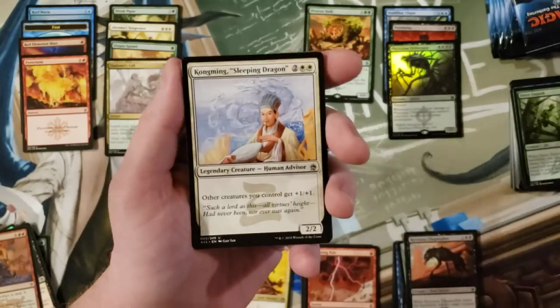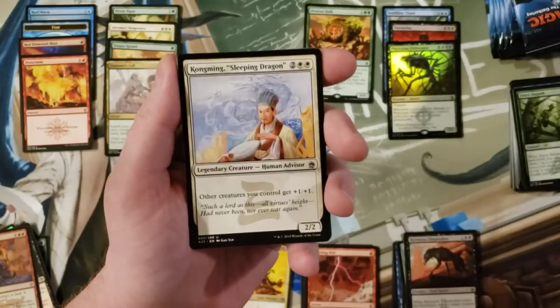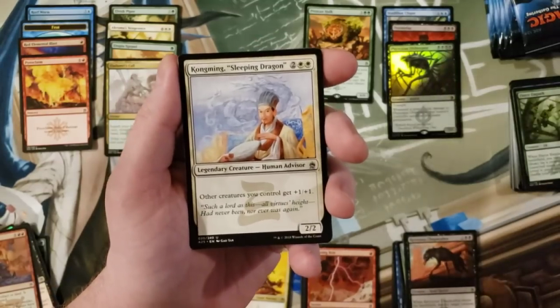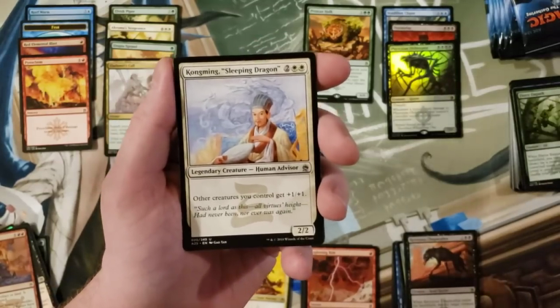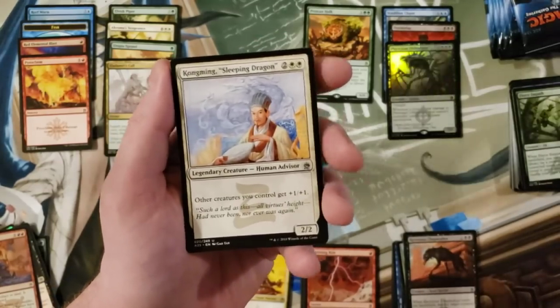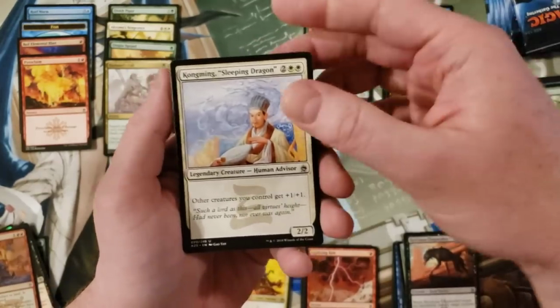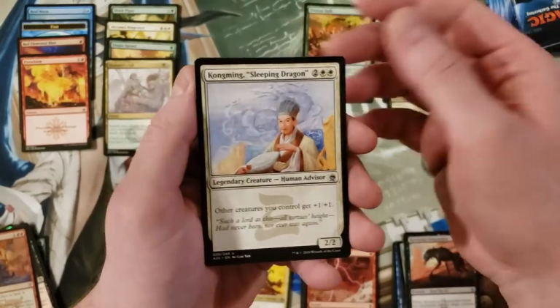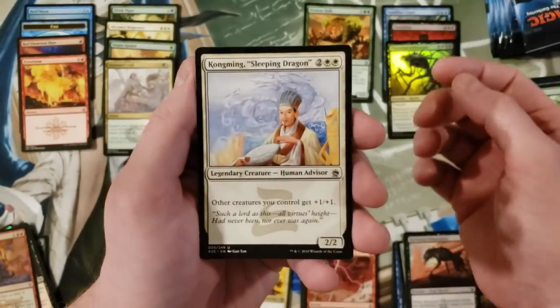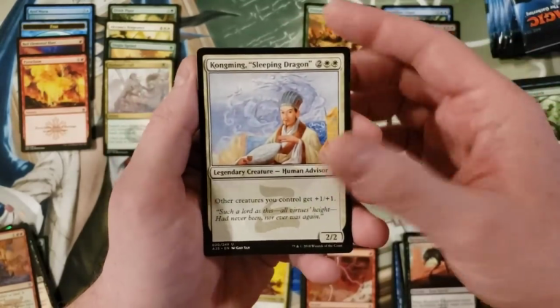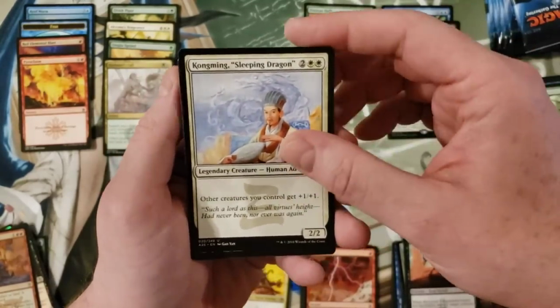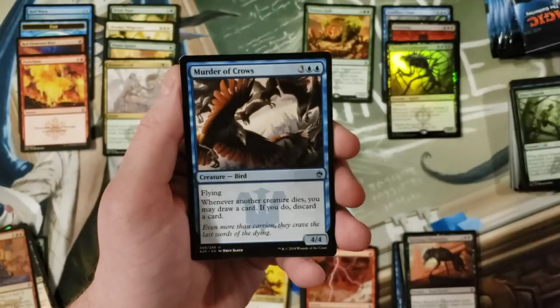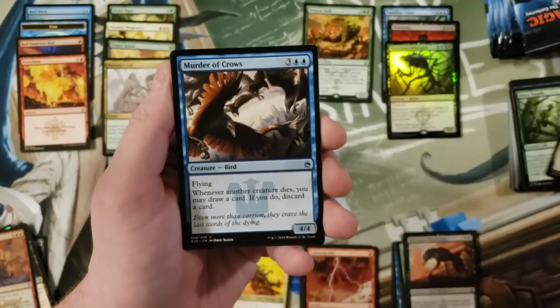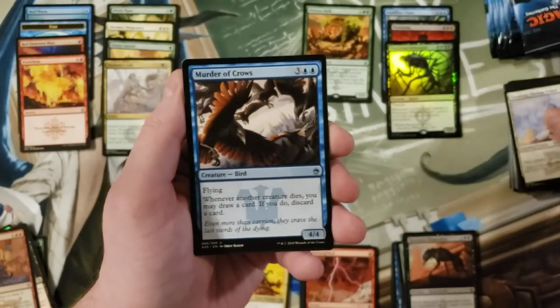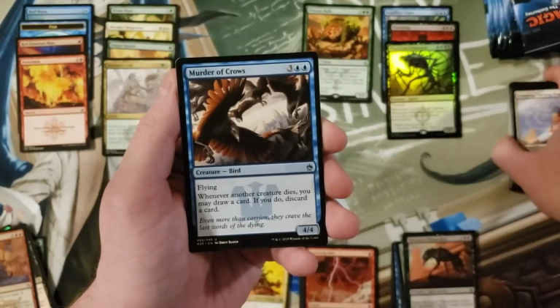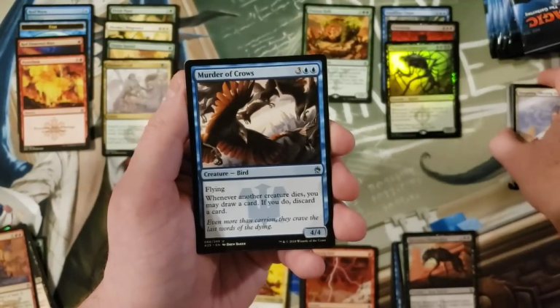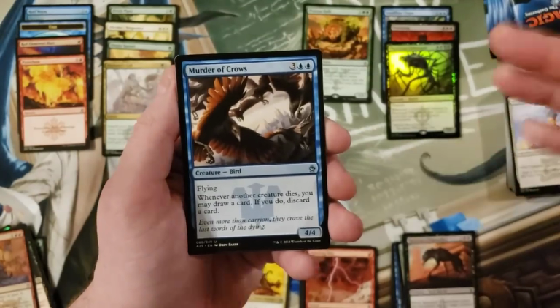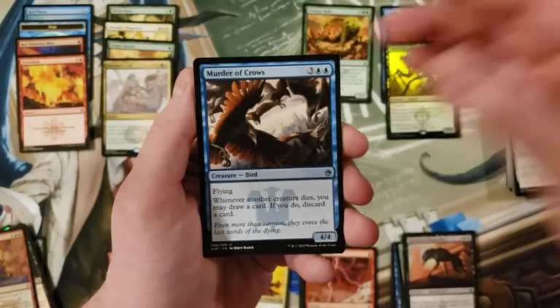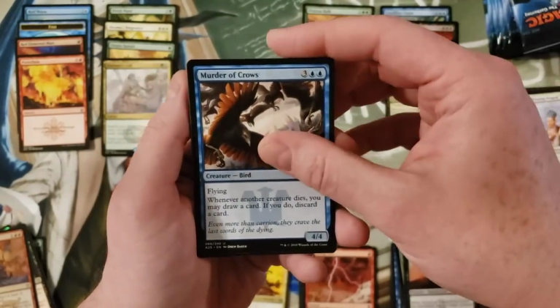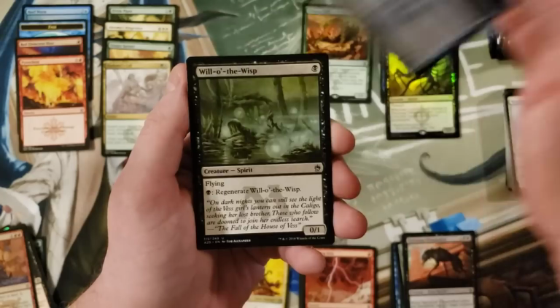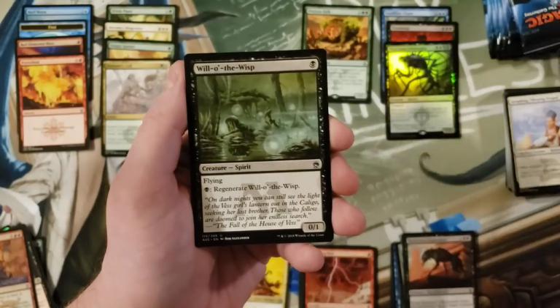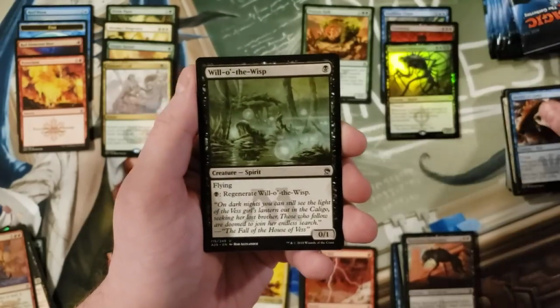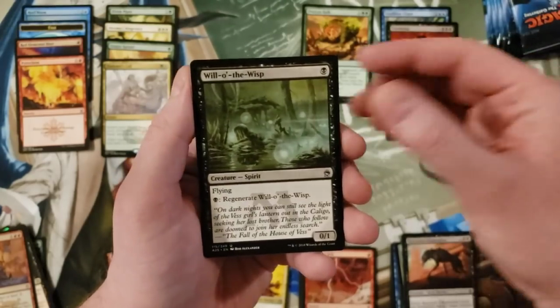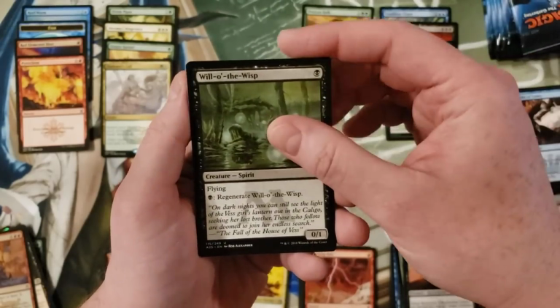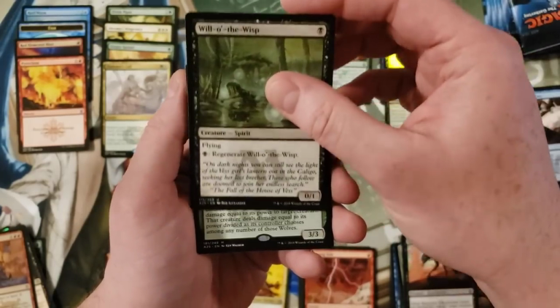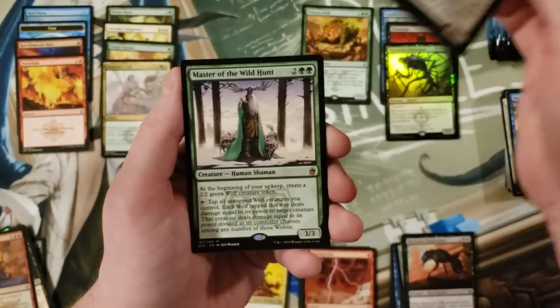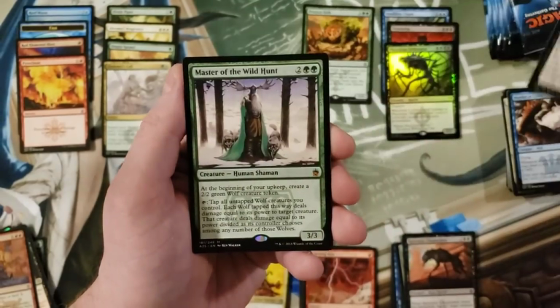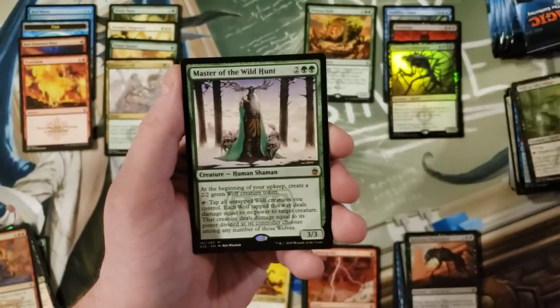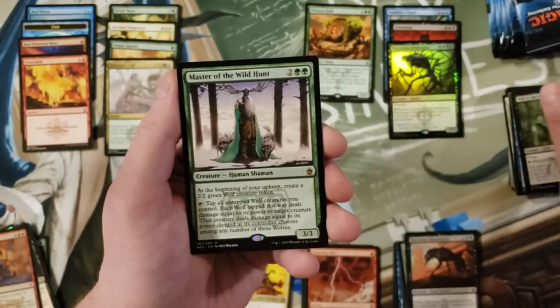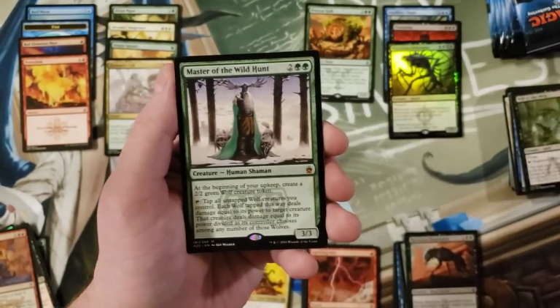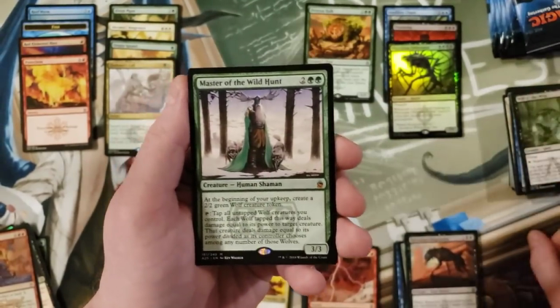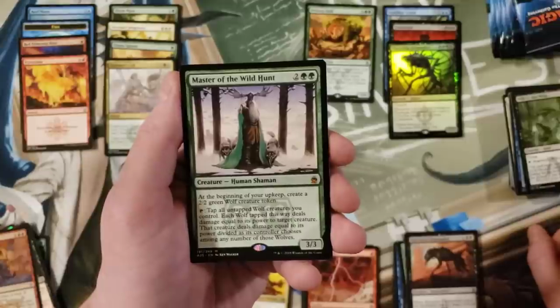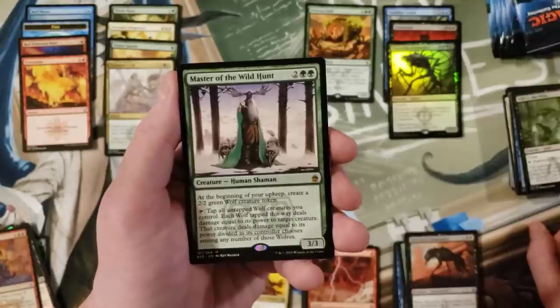Kong Ming, Sleeping Dragon from Portal. Murder of Crows, Will-o'-the-Wisp, and Master of the Wild Hunt — so cool. So in the end, while we didn't get the really big mythic hits like Chalice of the Void or Jace, we got three solid regular mythic hits and a really solid mythic foil.